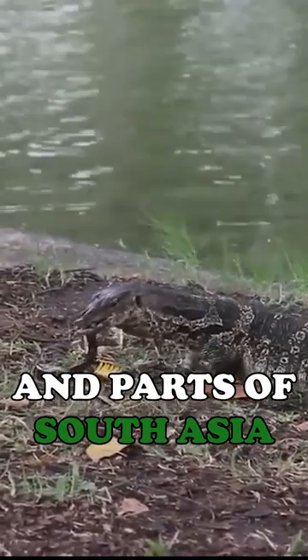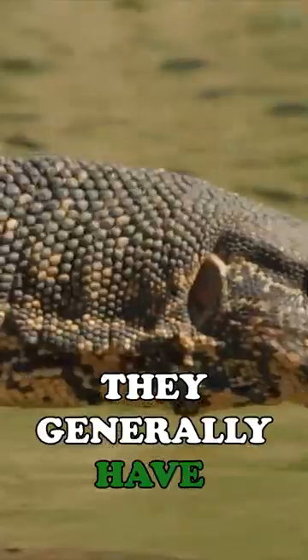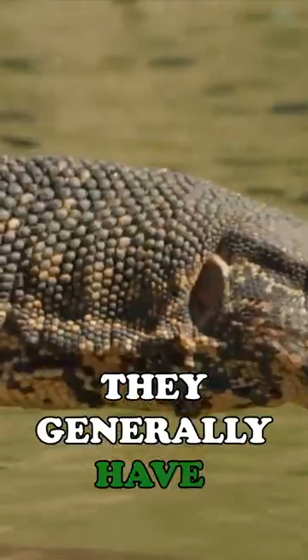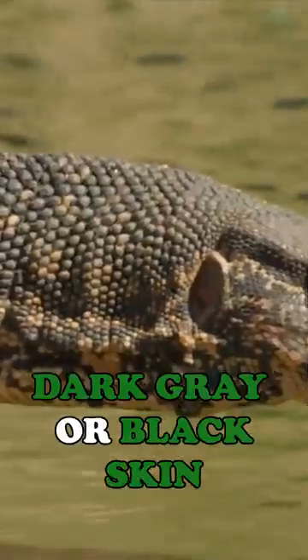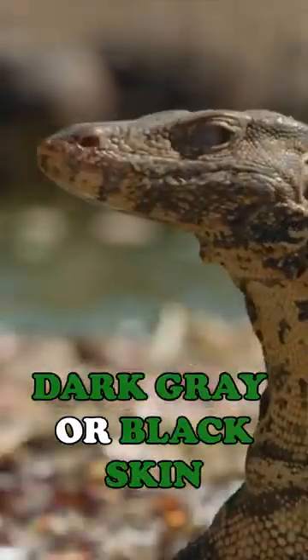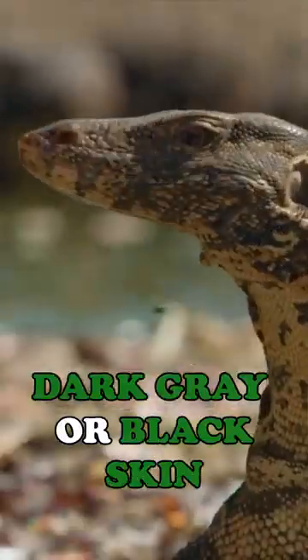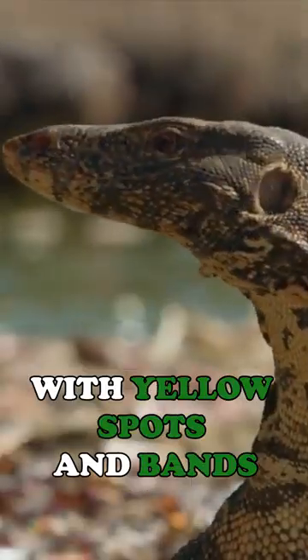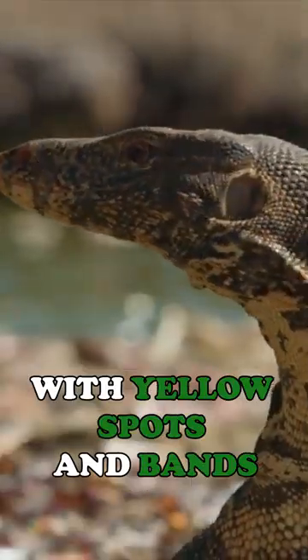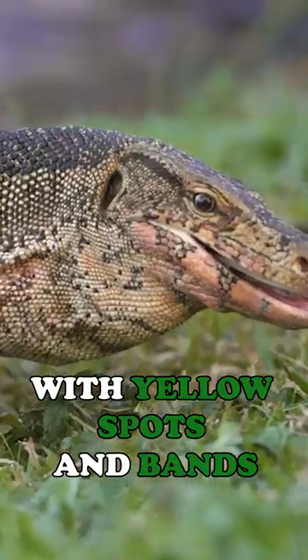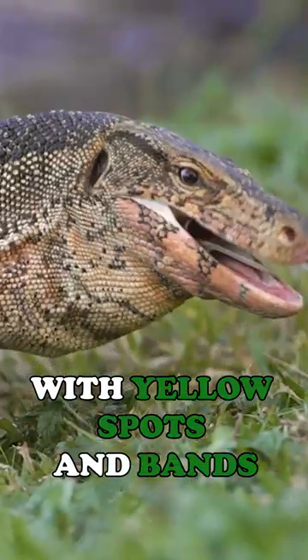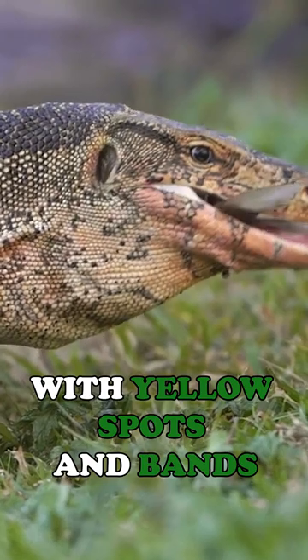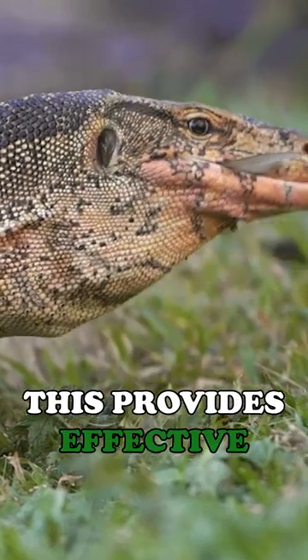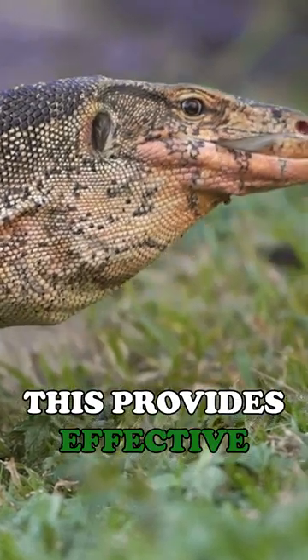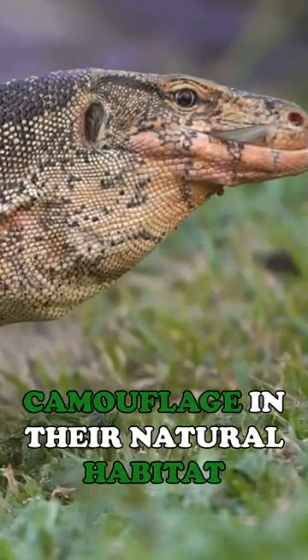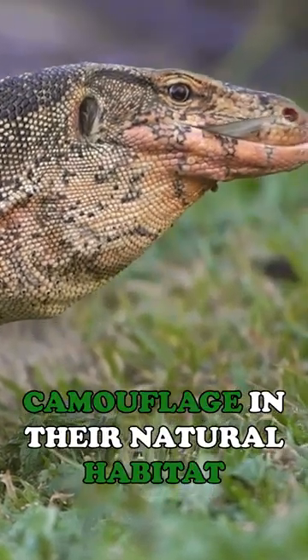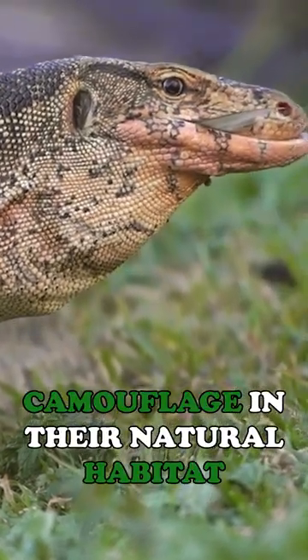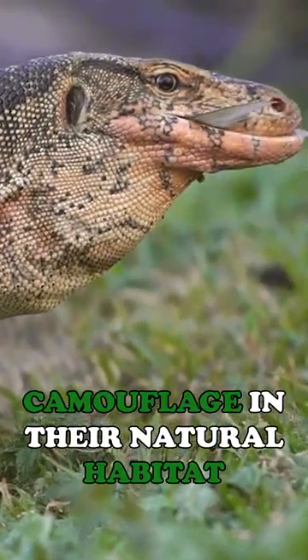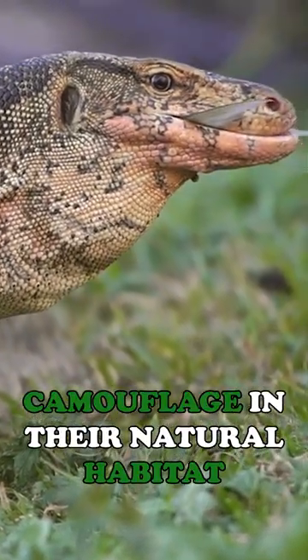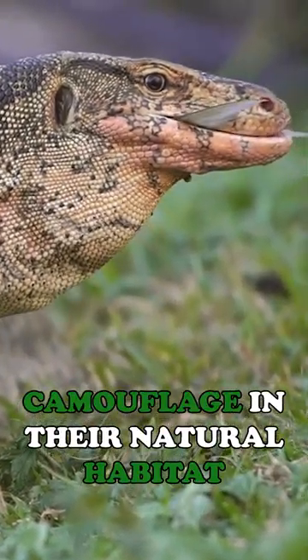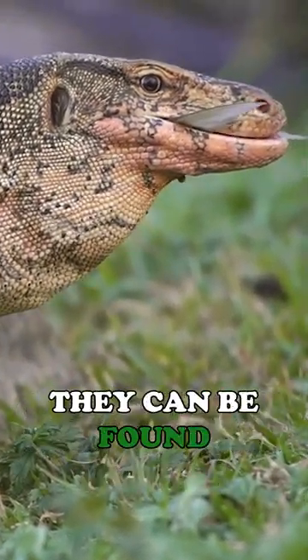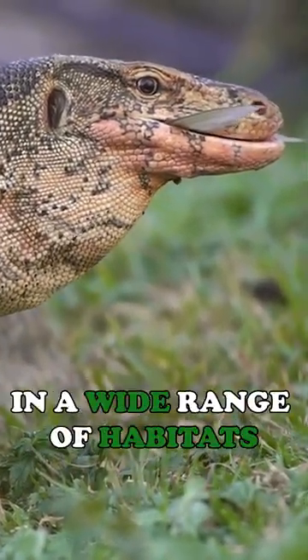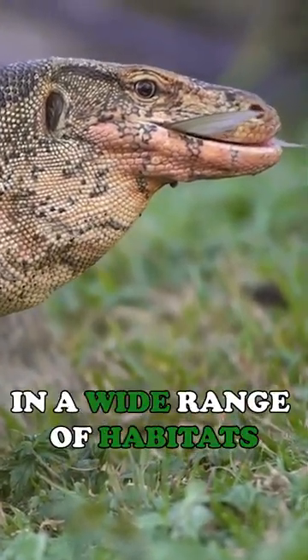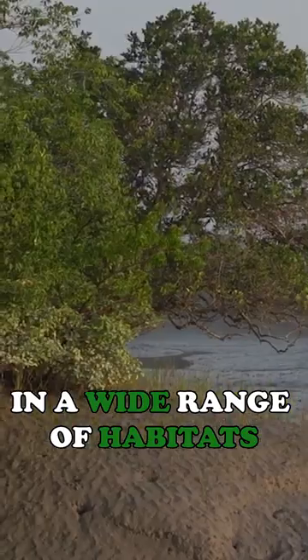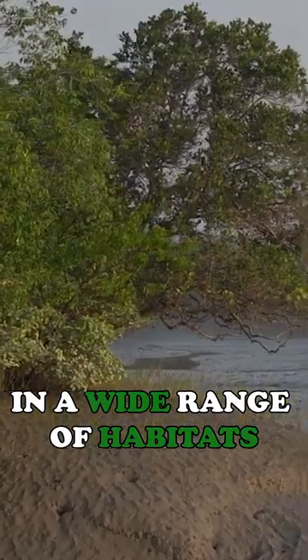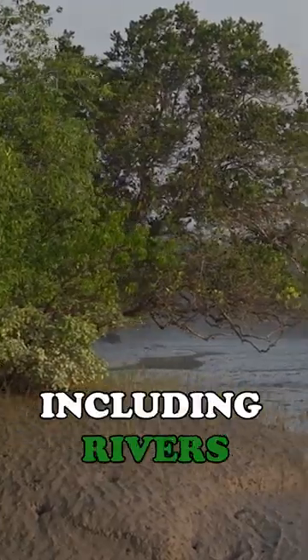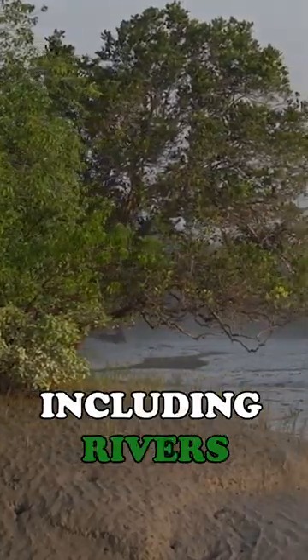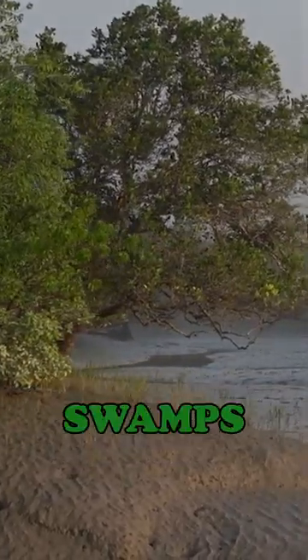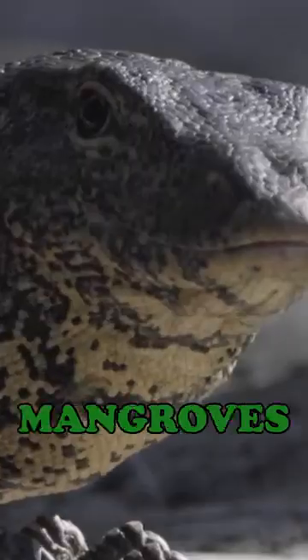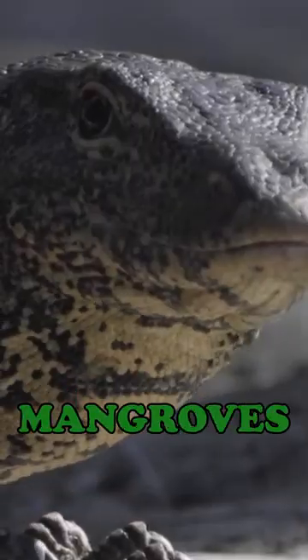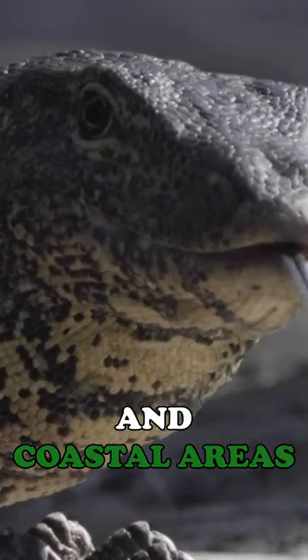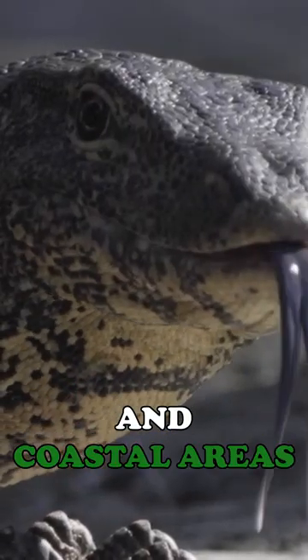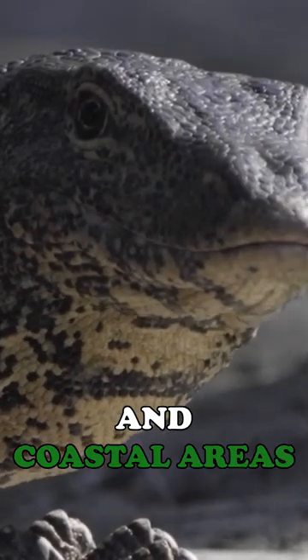They generally have dark gray or black skin with yellow spots and bands, which provides effective camouflage in their natural habitat. They can be found in a wide range of habitats including rivers, swamps, mangroves, and coastal areas.